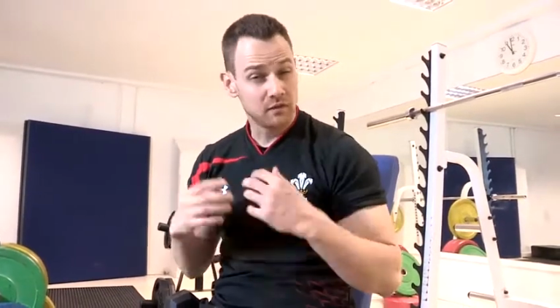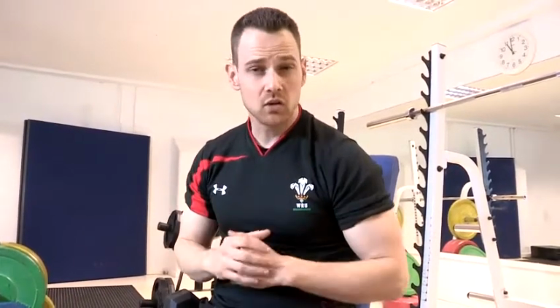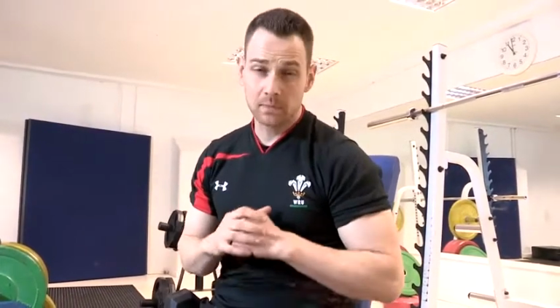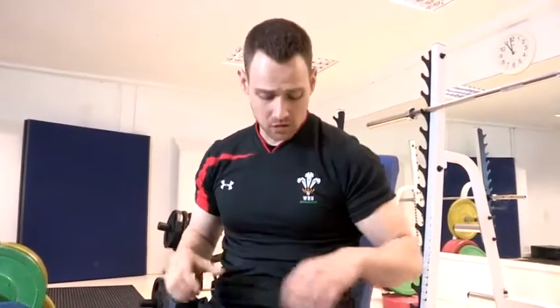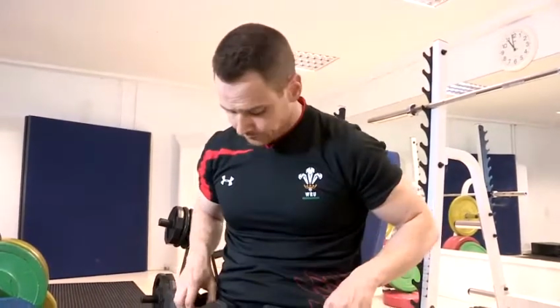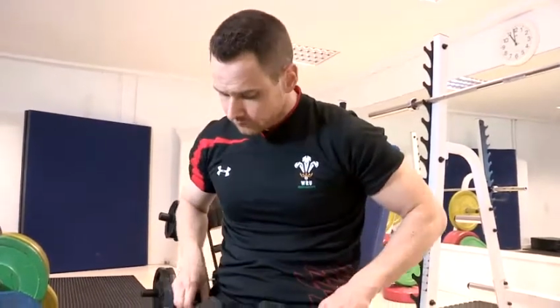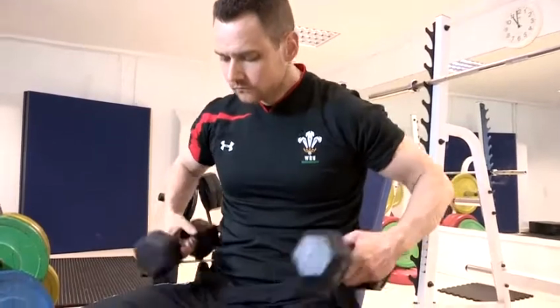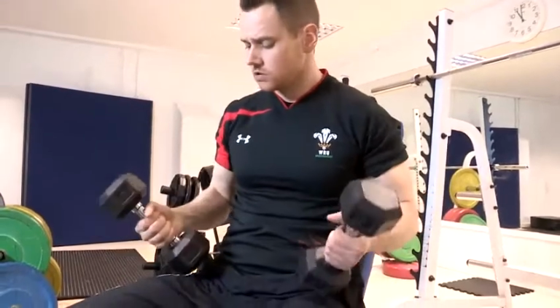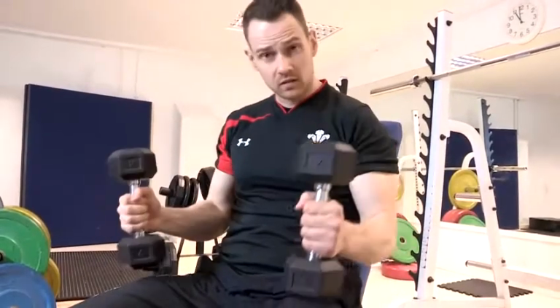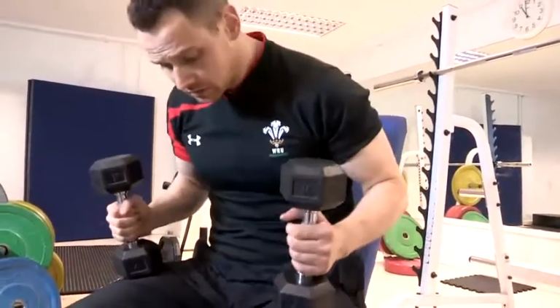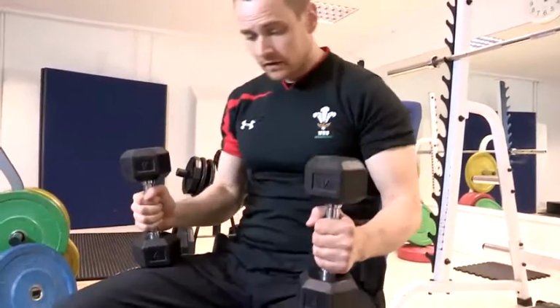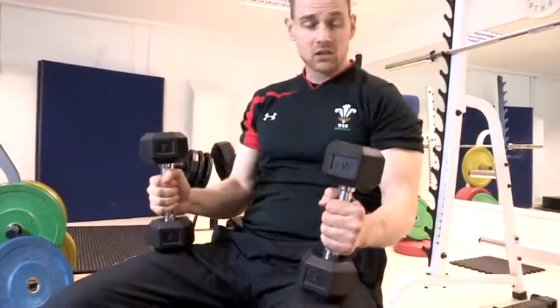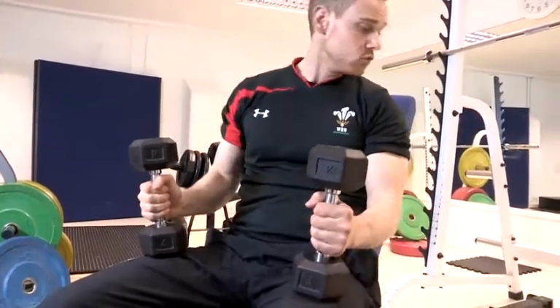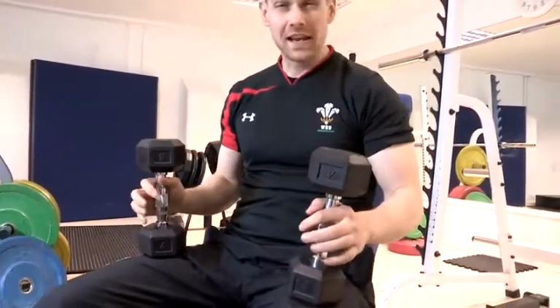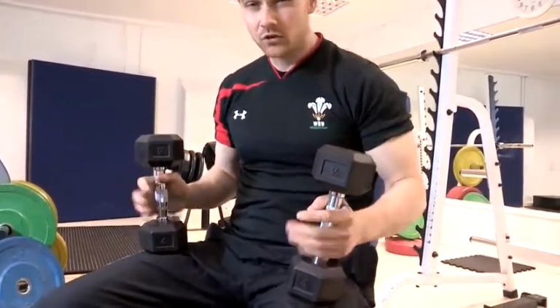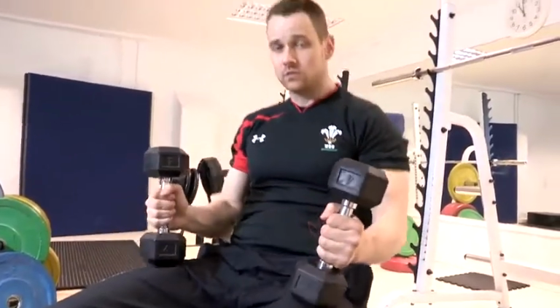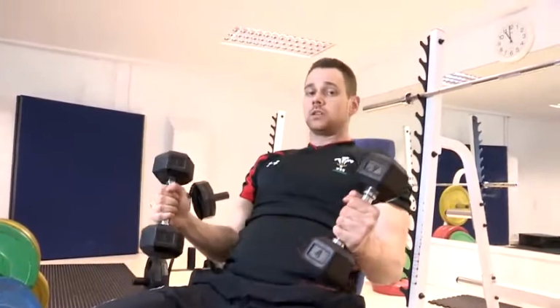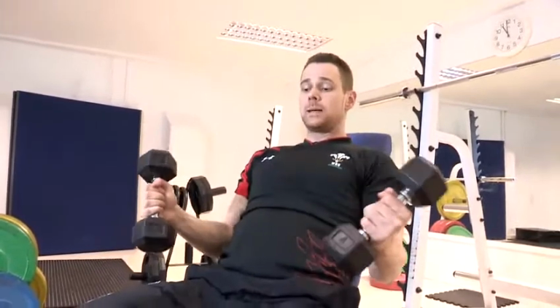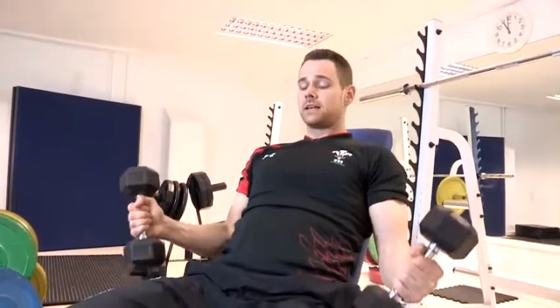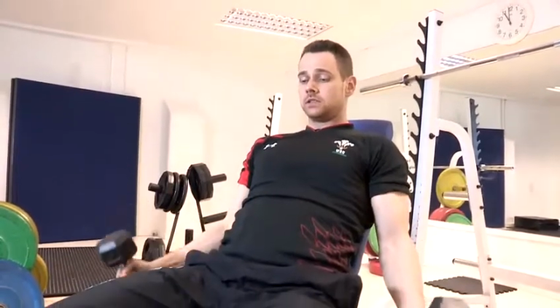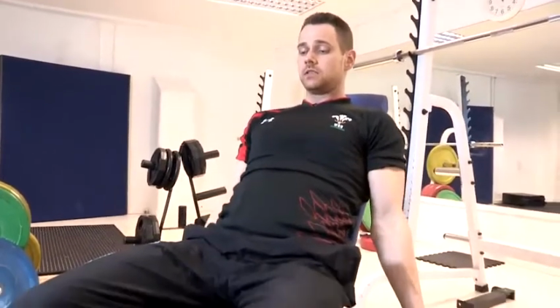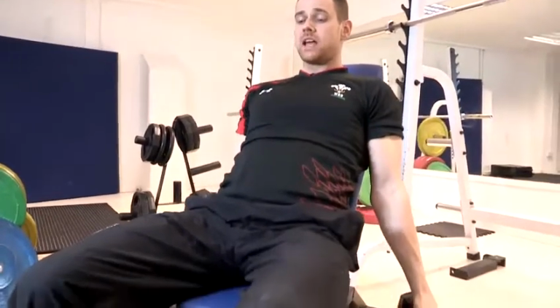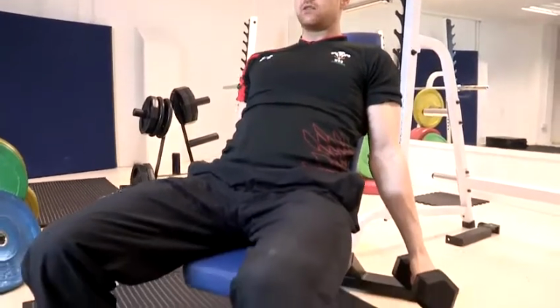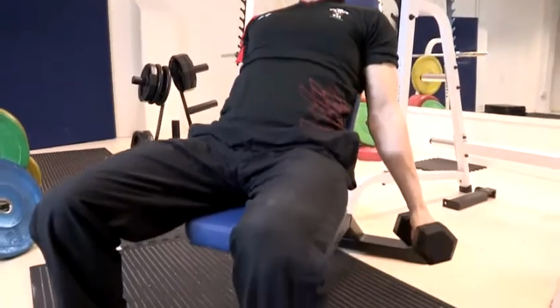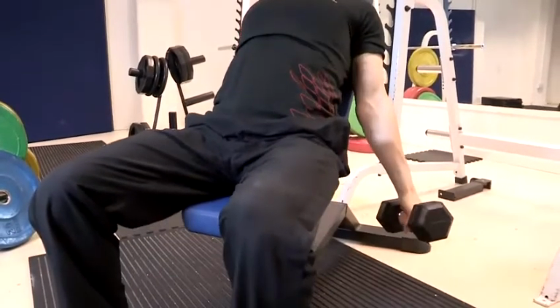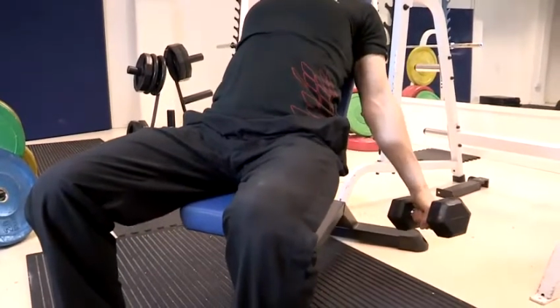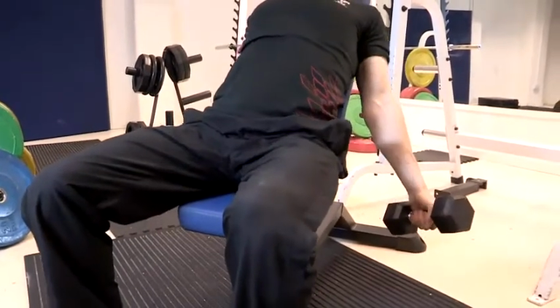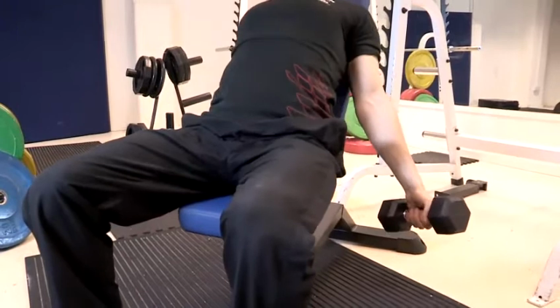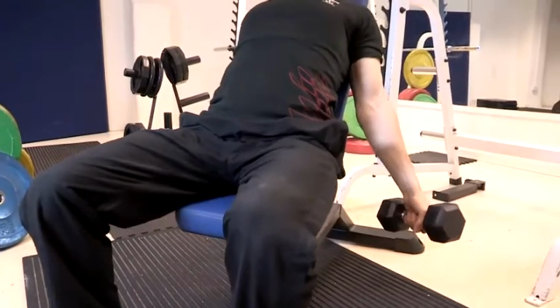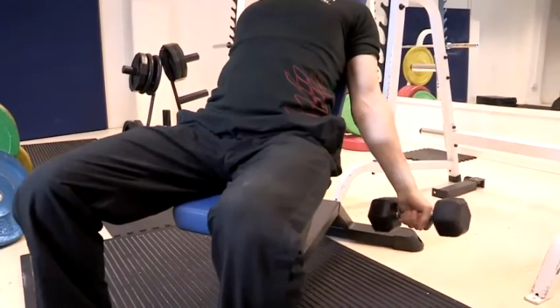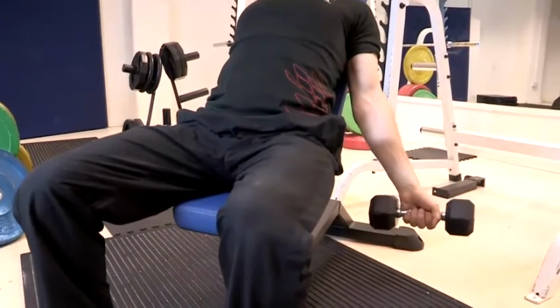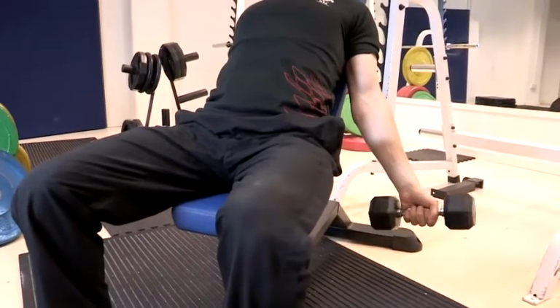For this video, you're going to need a bench. Take the dumbbells — the bench is on roughly an 80 degree angle. You're going to lay back, let the dumbbells hang down. Puff your chest up and push your shoulder blades into the bench.